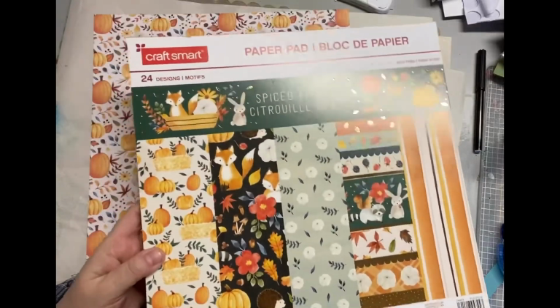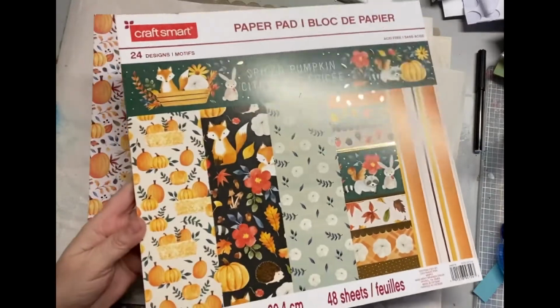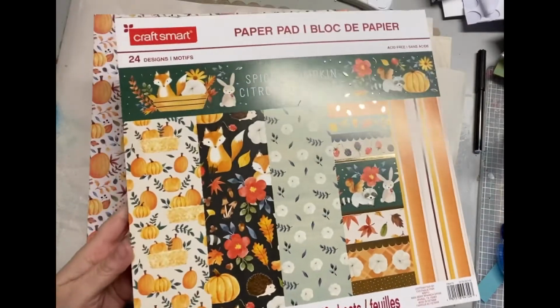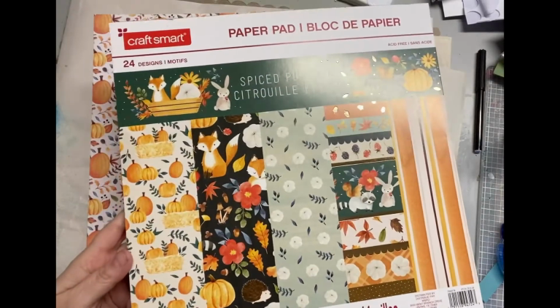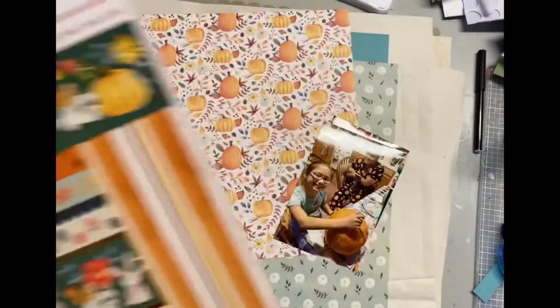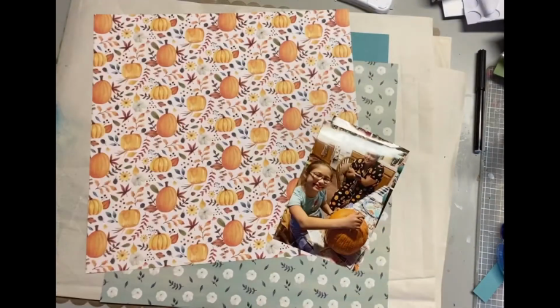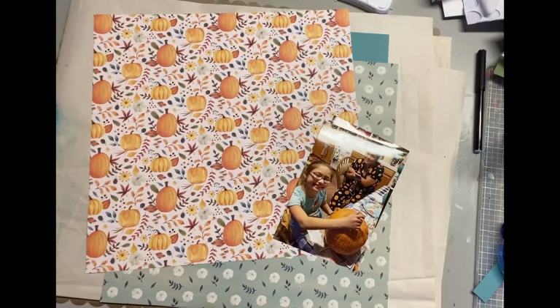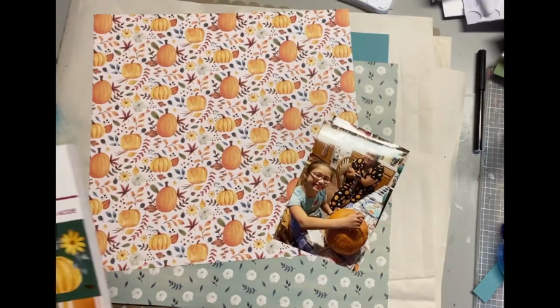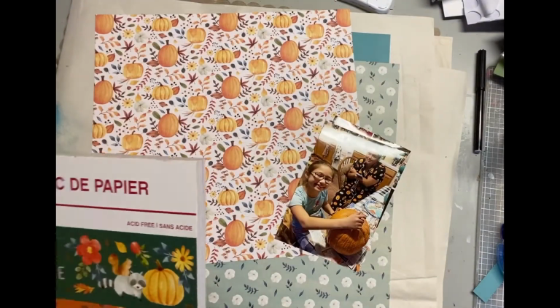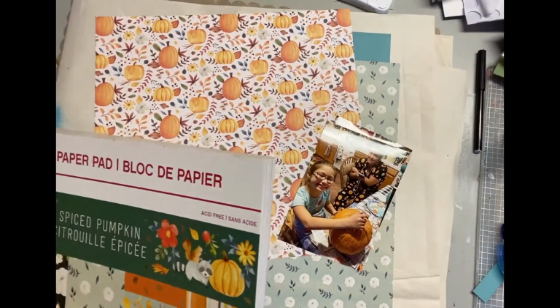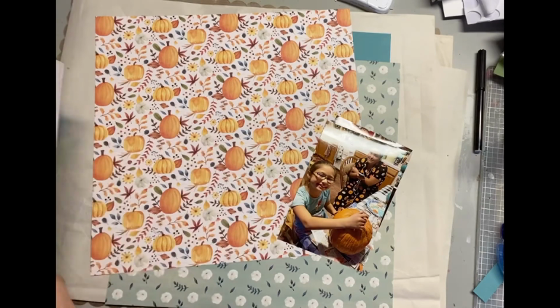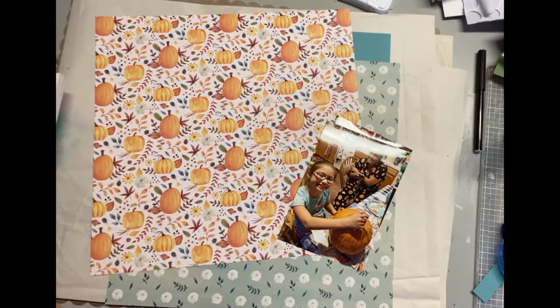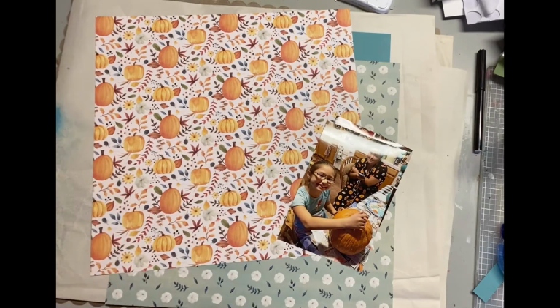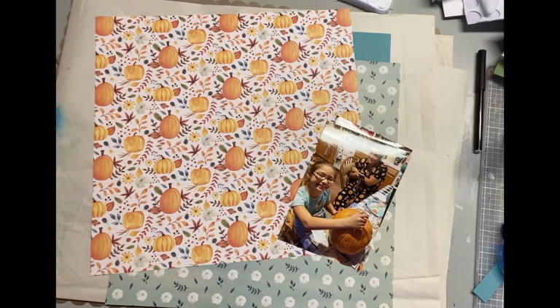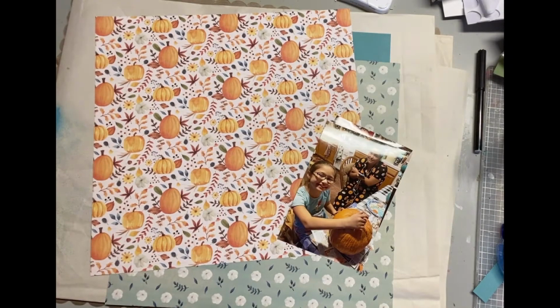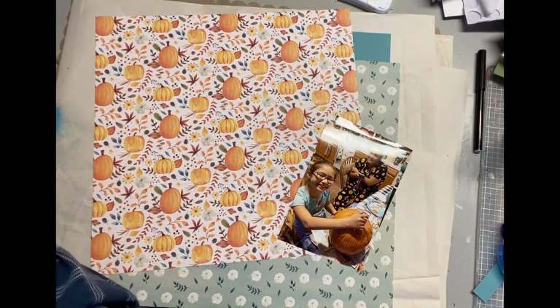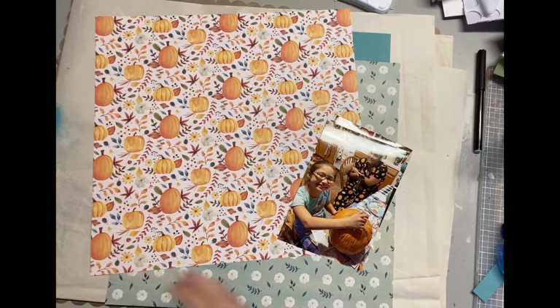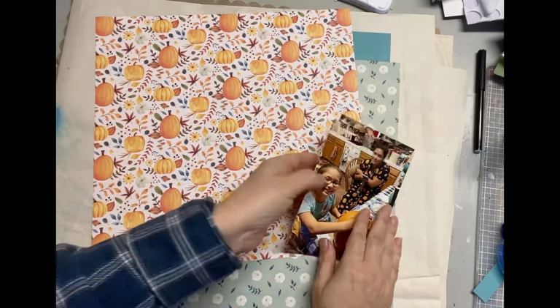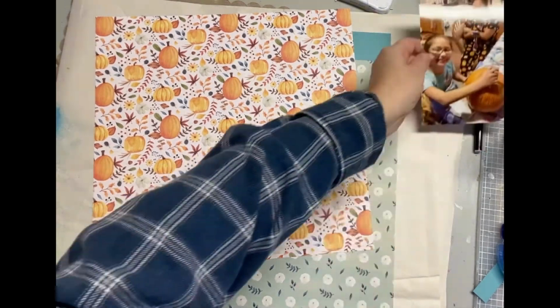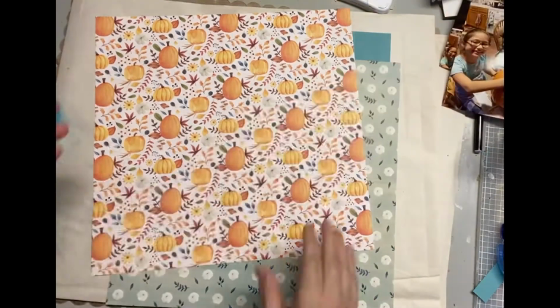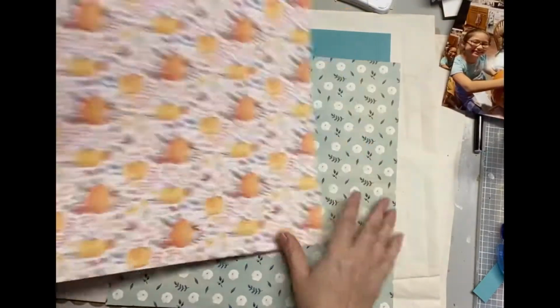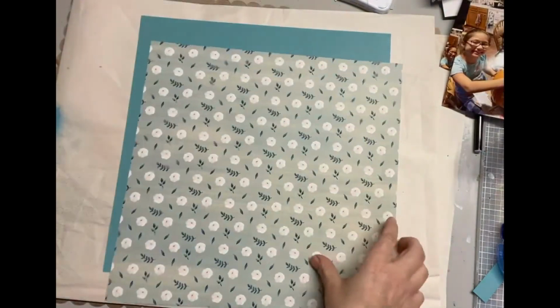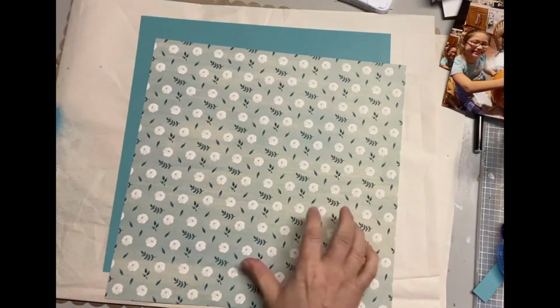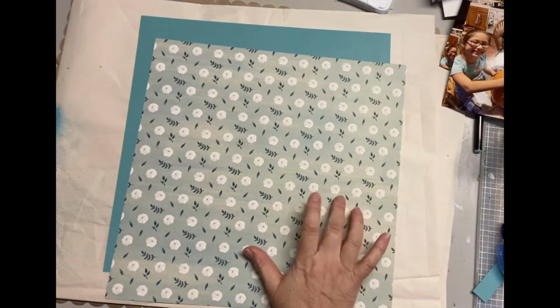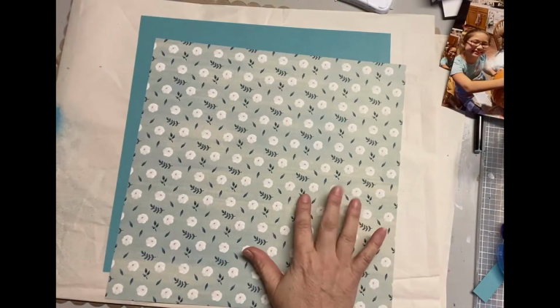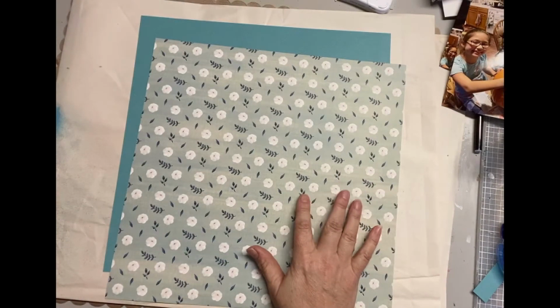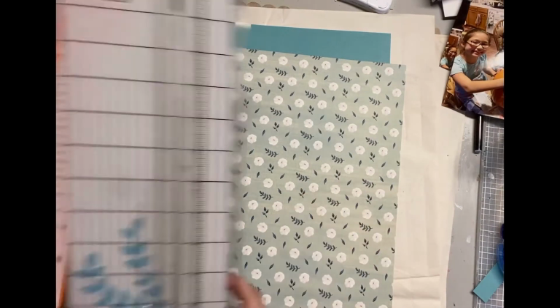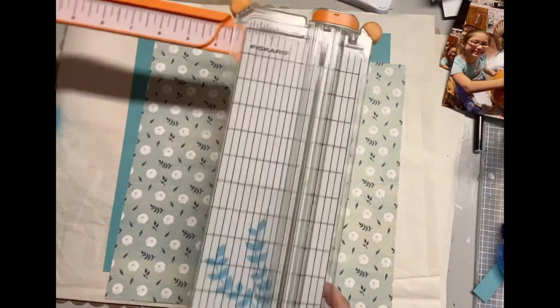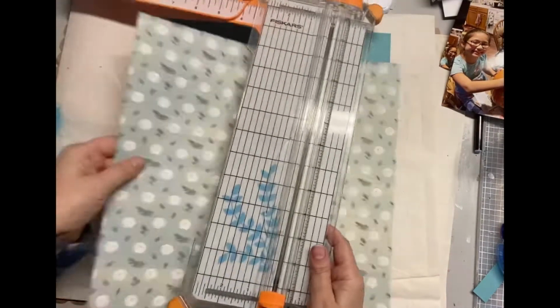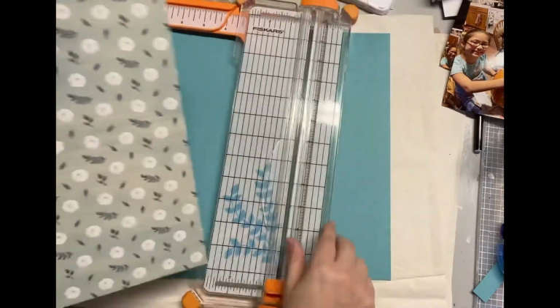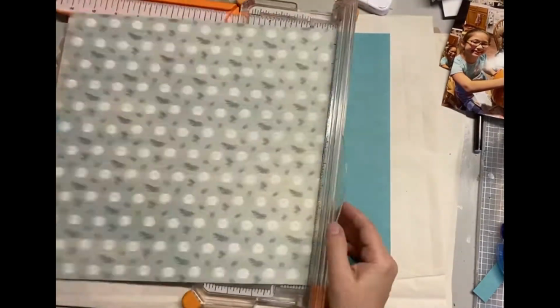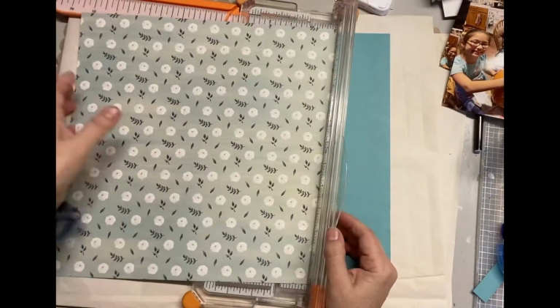It's Darlene, and today I'm using this paper pad to create a one-page scrapbooking layout. I don't normally do one-page layouts, but there are some occasions where you only have a couple or one photo, but you do want to scrapbook it.